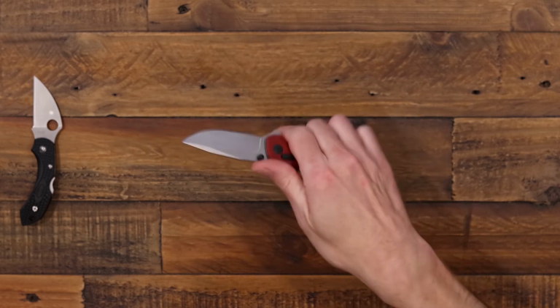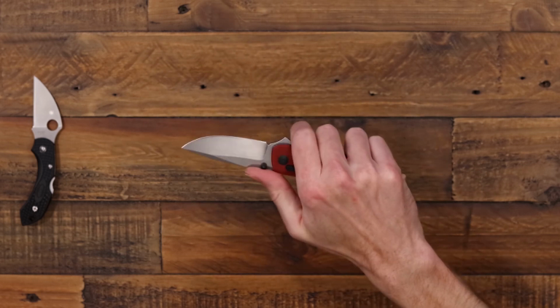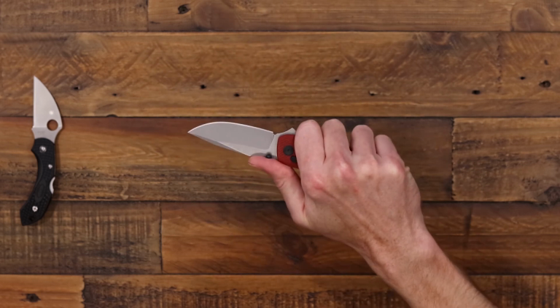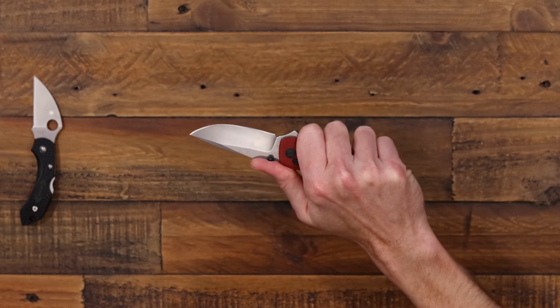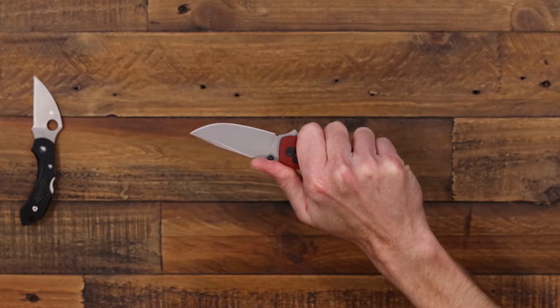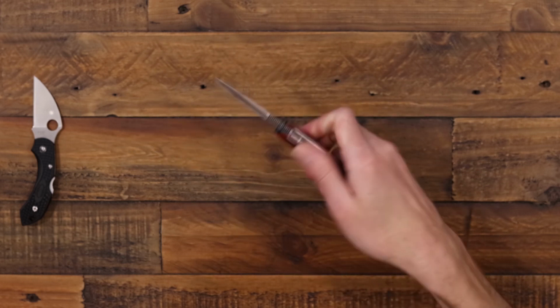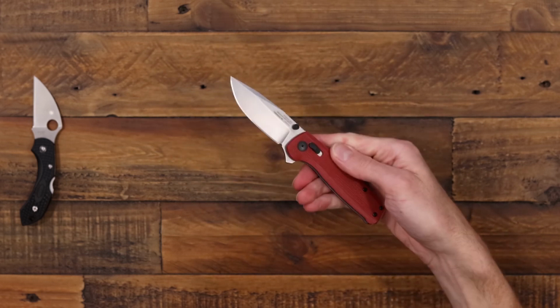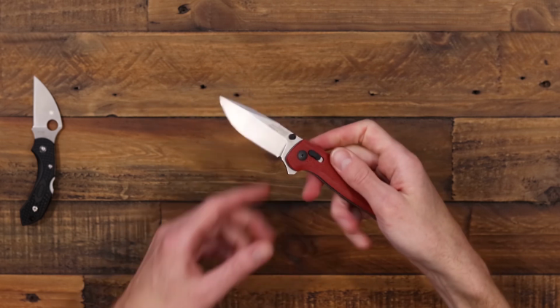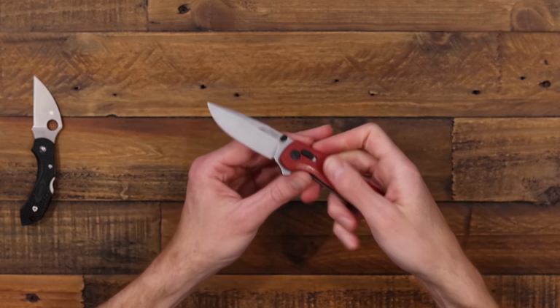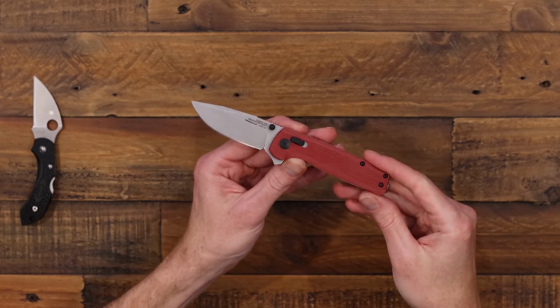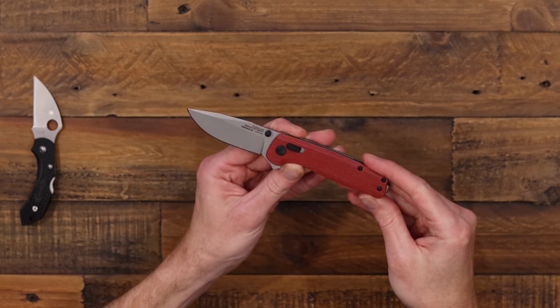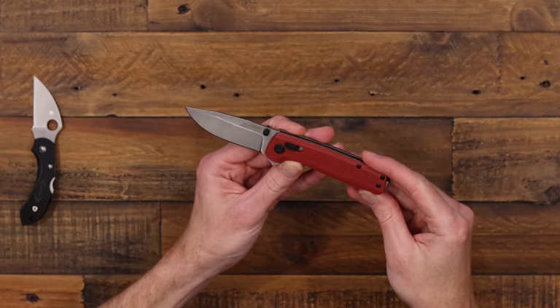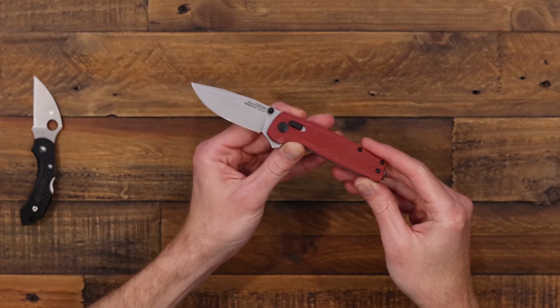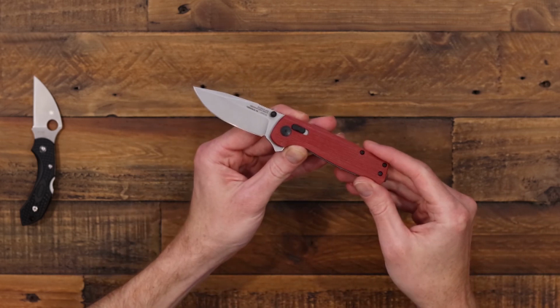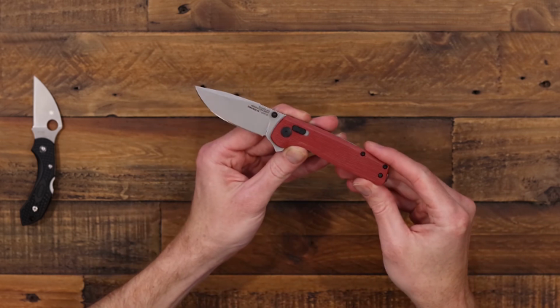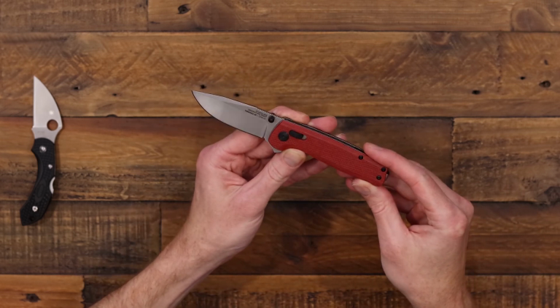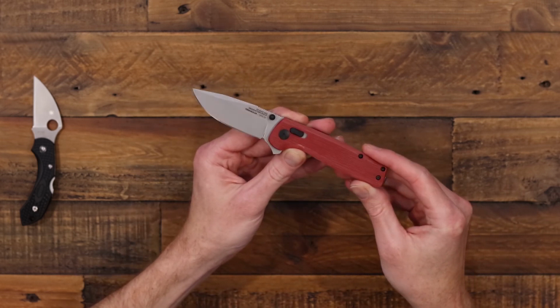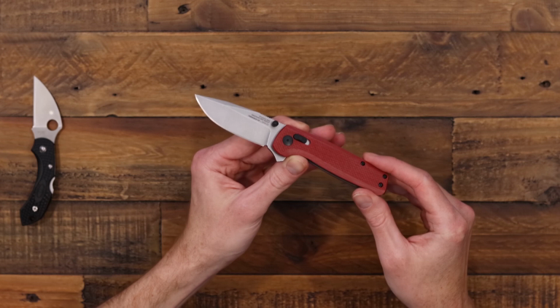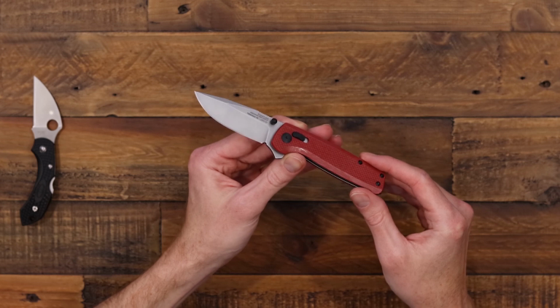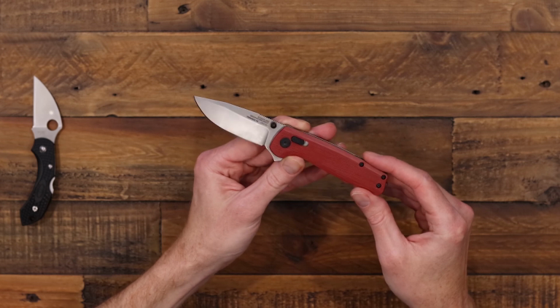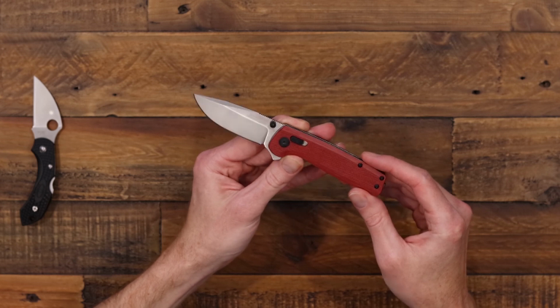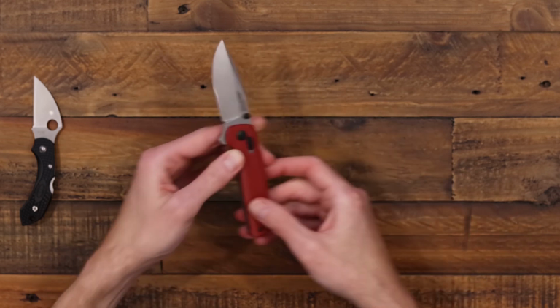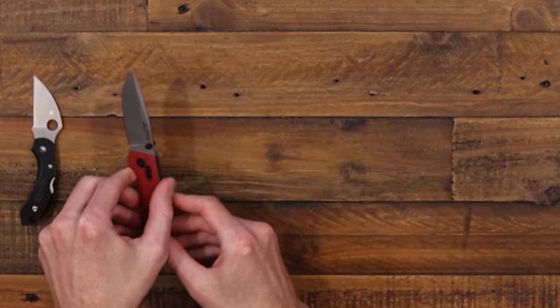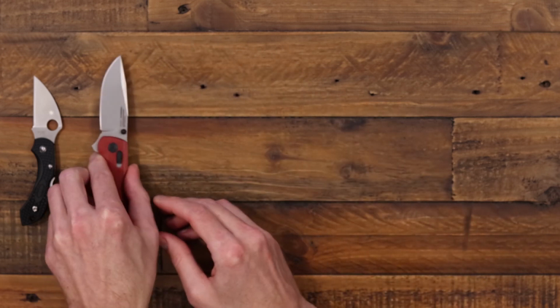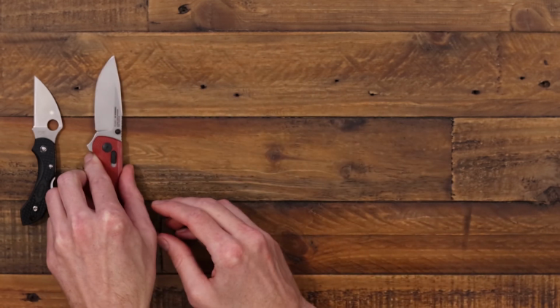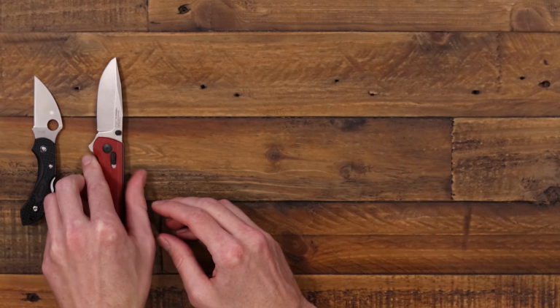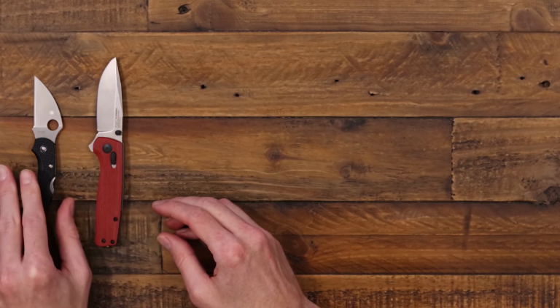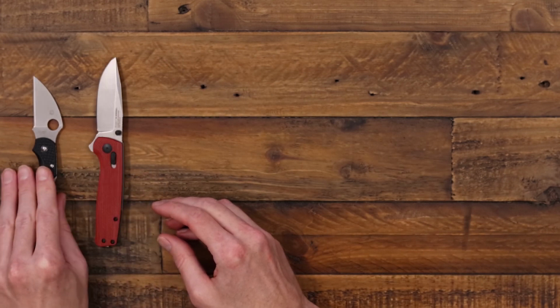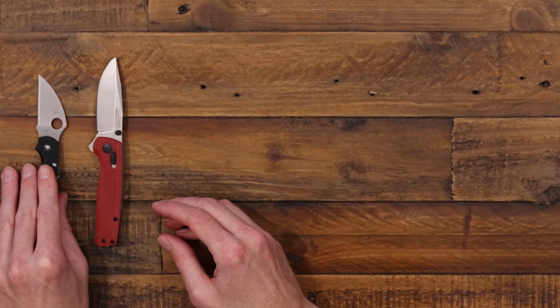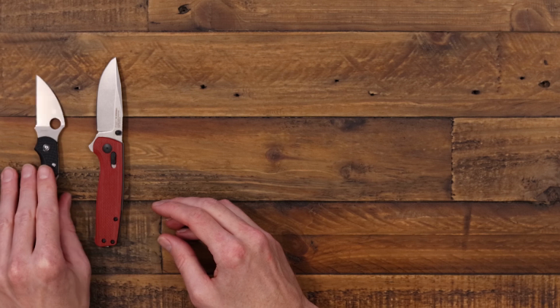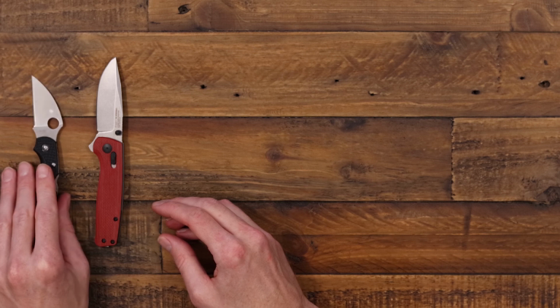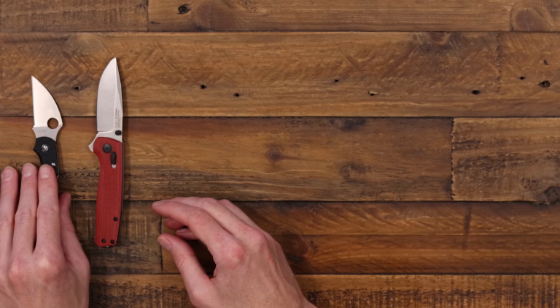So a great, relatively compact EDC with a straightforward design. This one comes in at $54.95. The Dragonfly comes in right at $70.